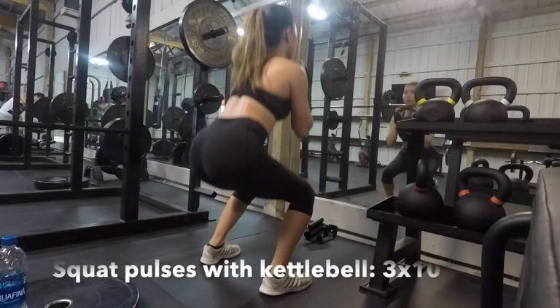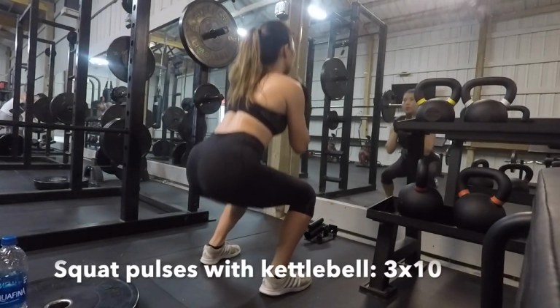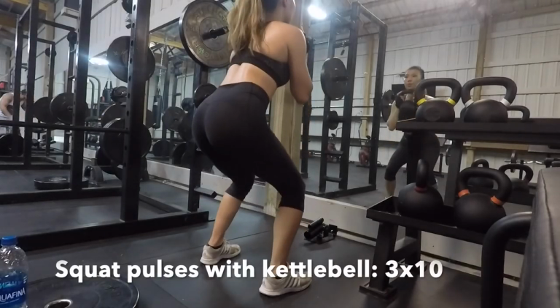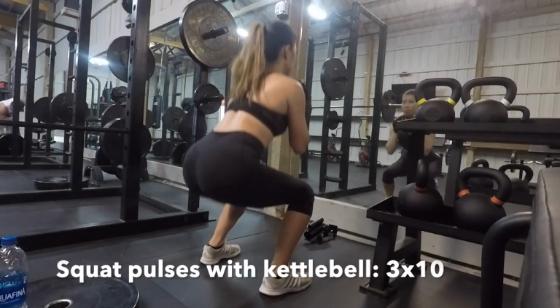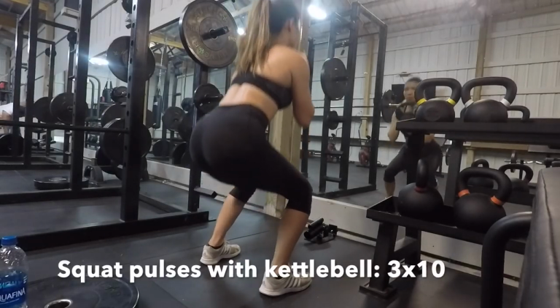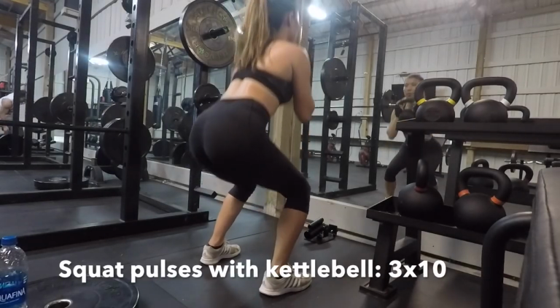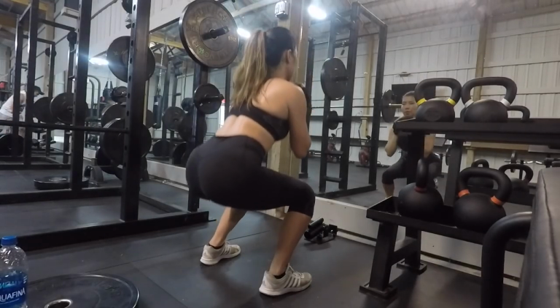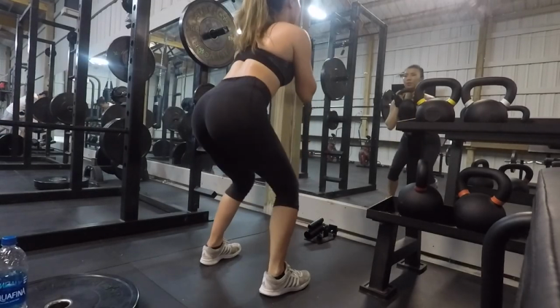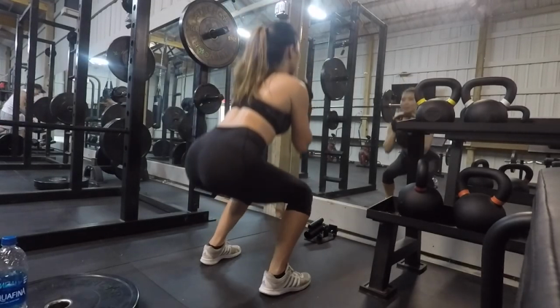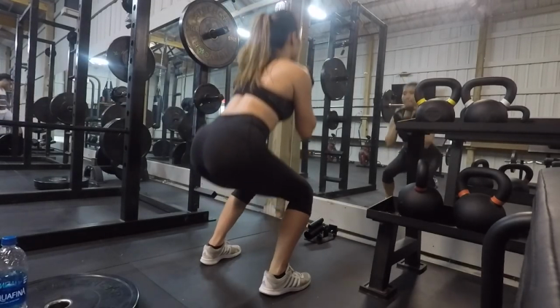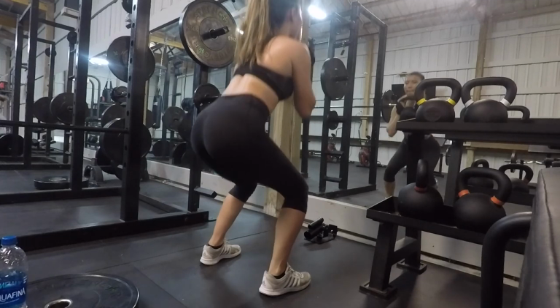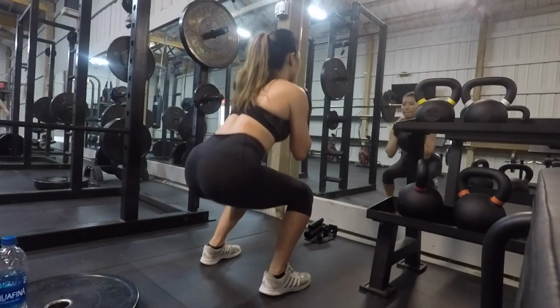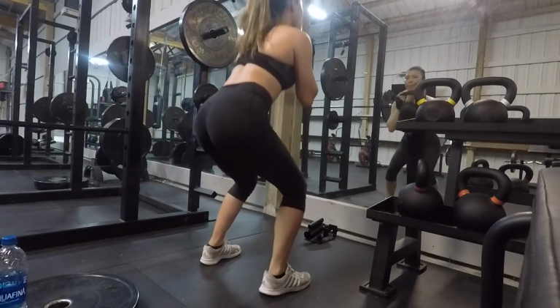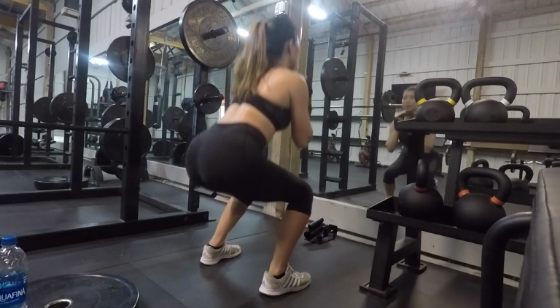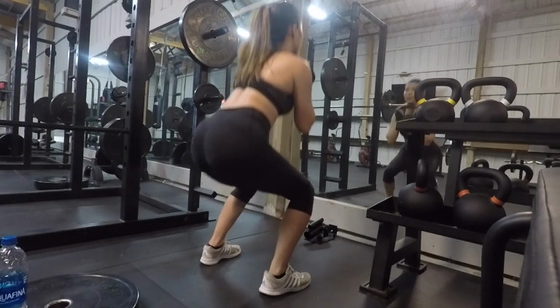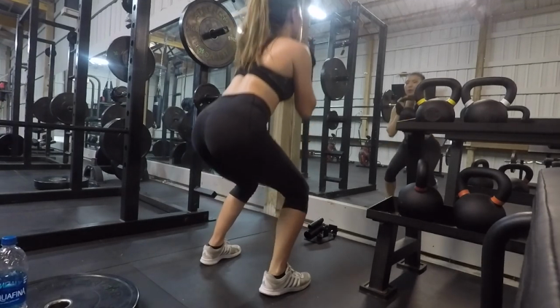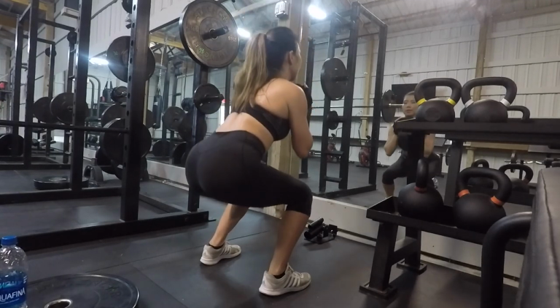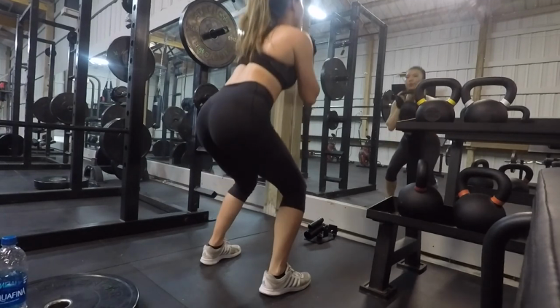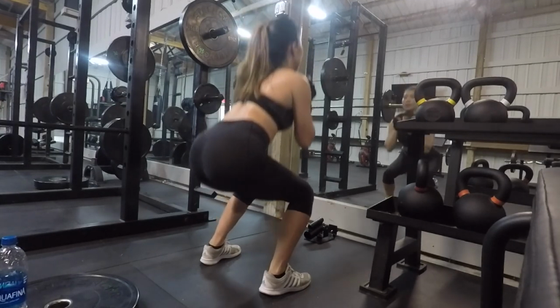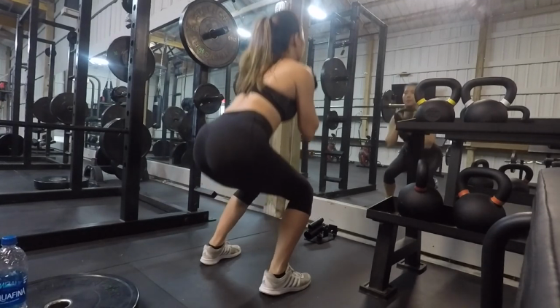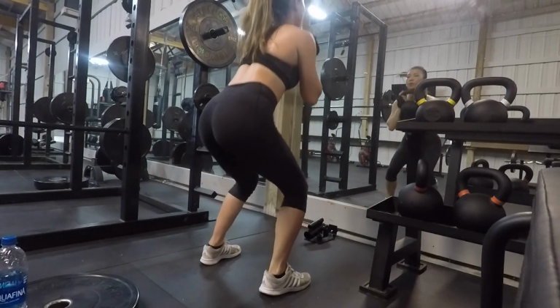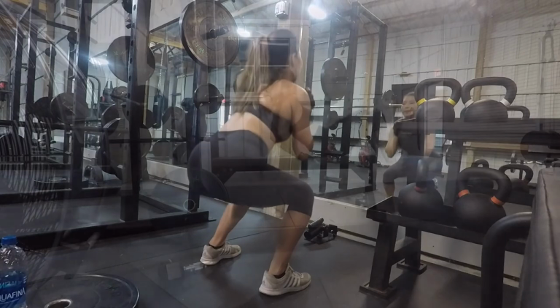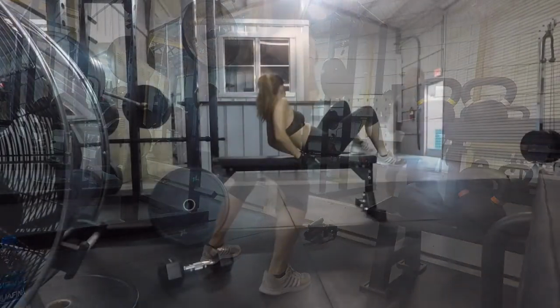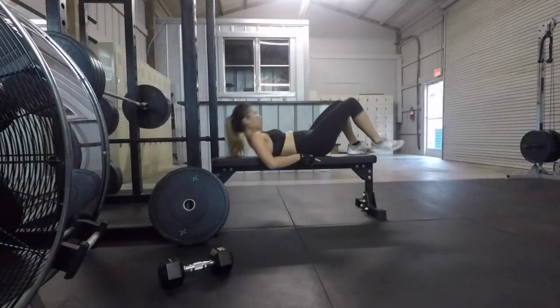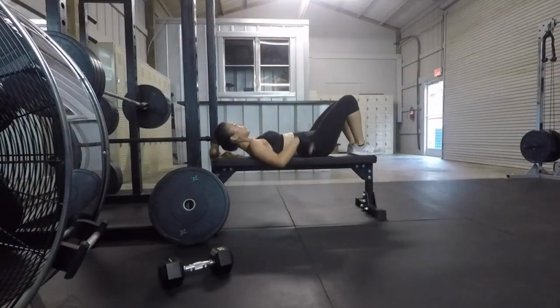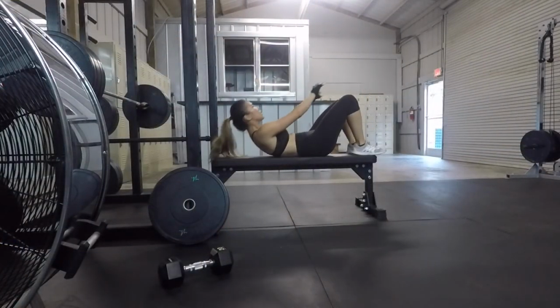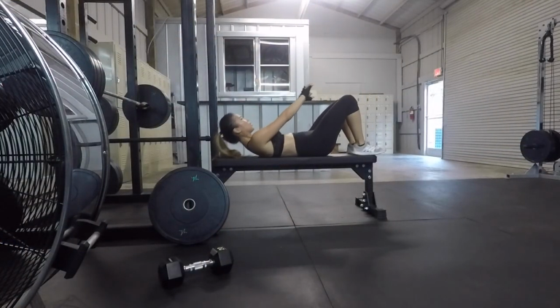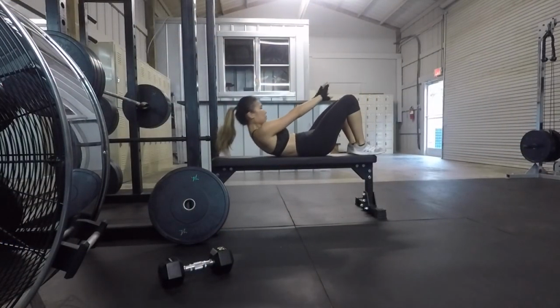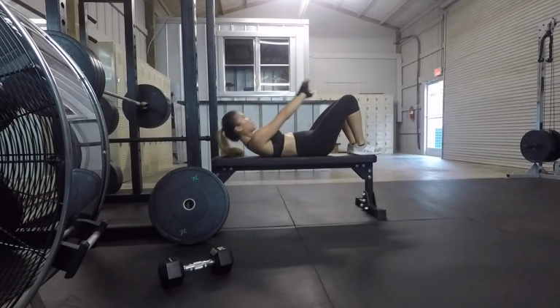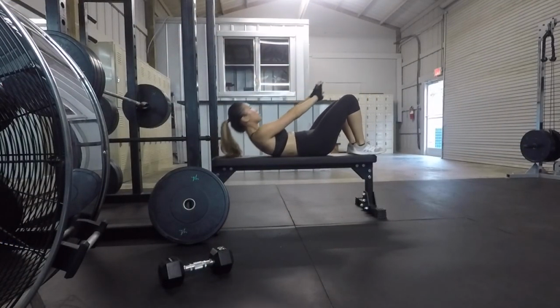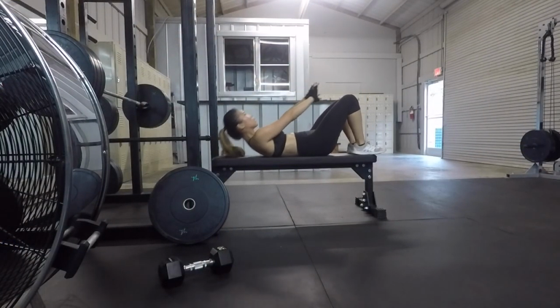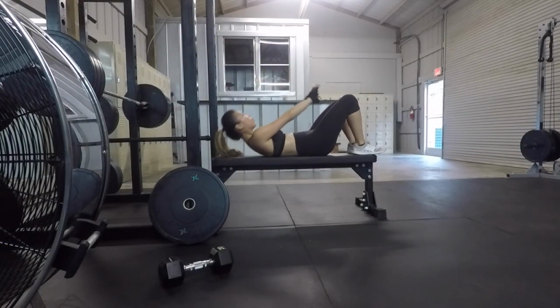The squat pulses will be the last movement of this leg day. Amazing job you guys, we did it! And of course, to finish off this workout, I did some abs work.